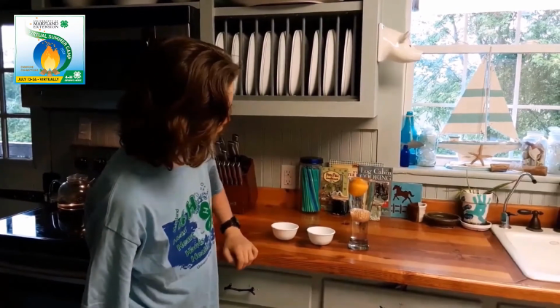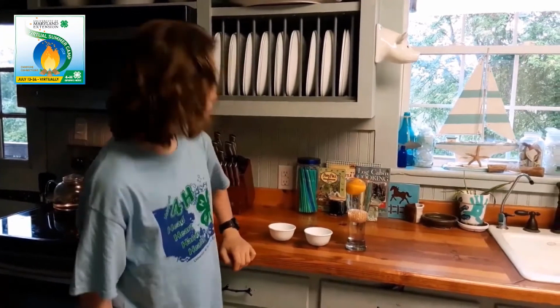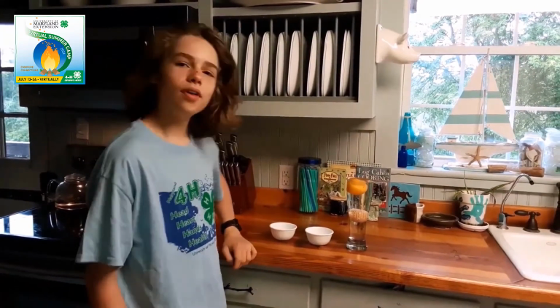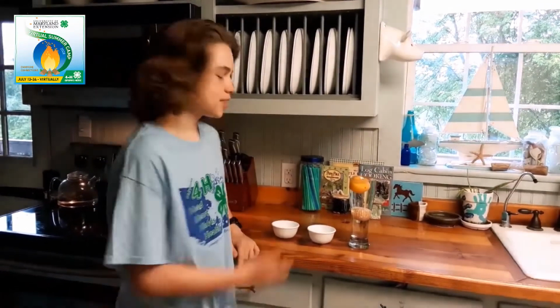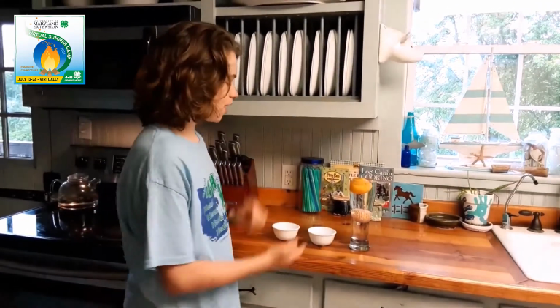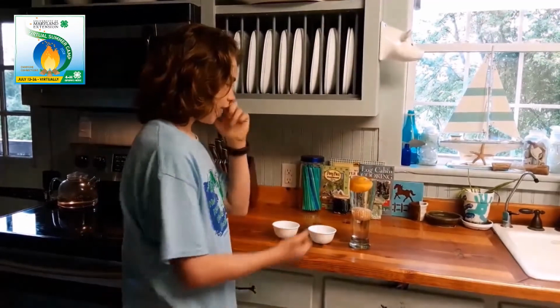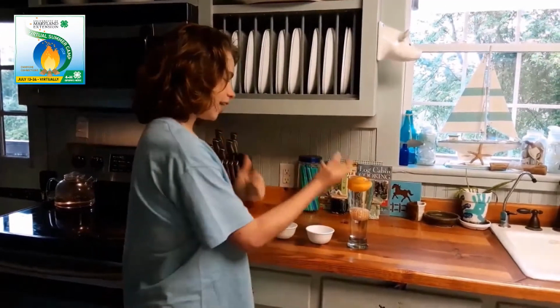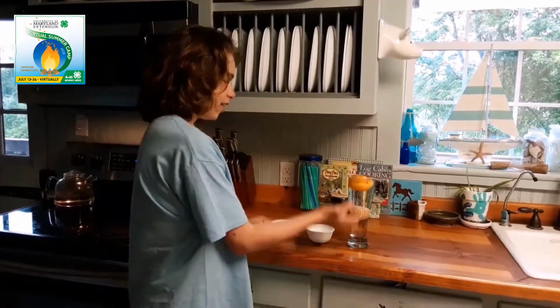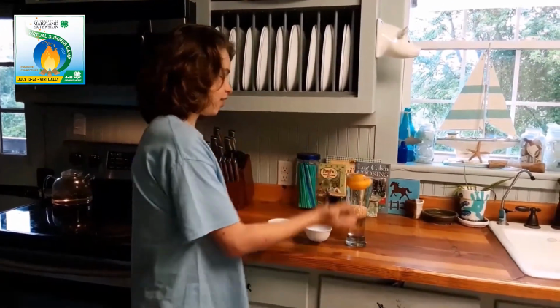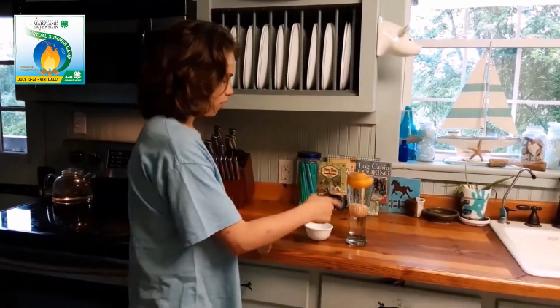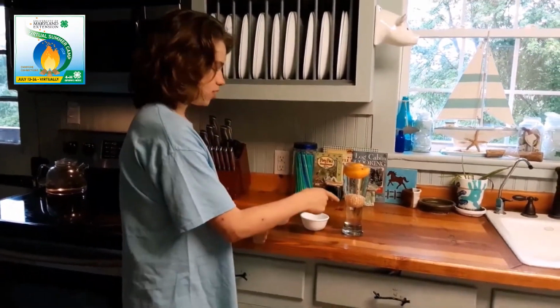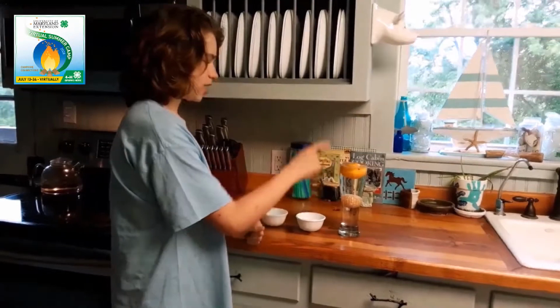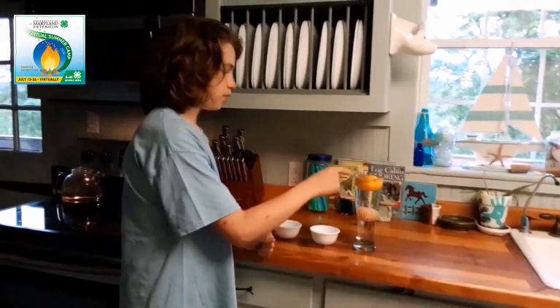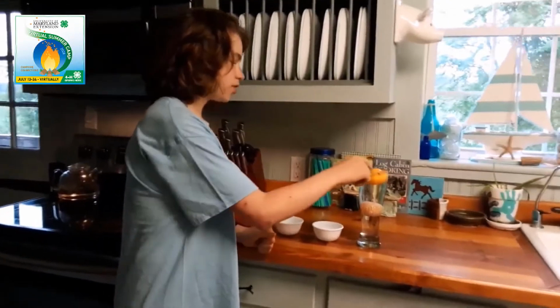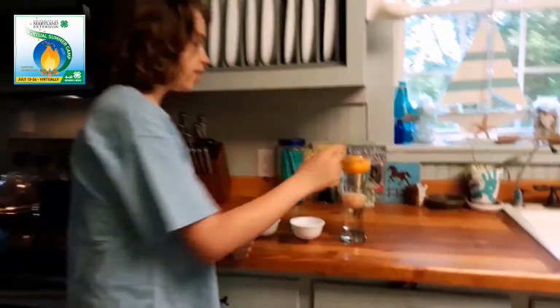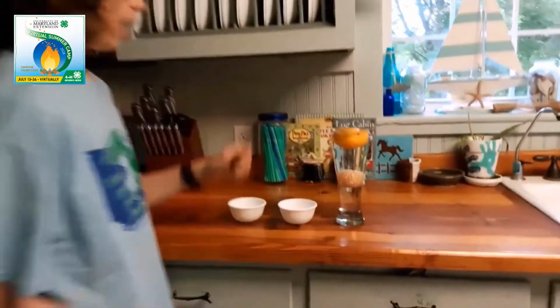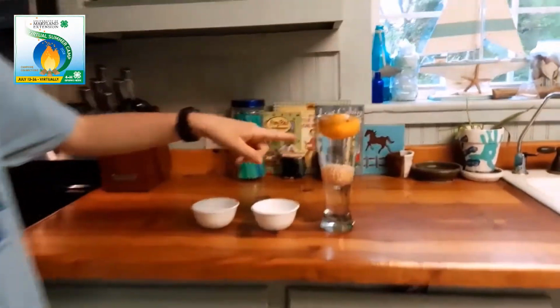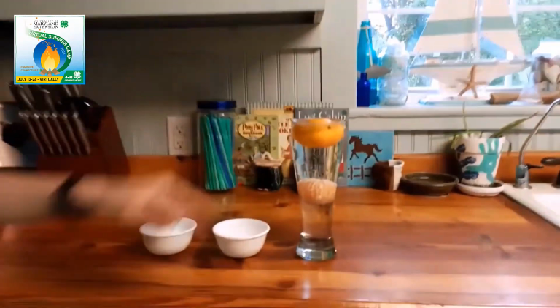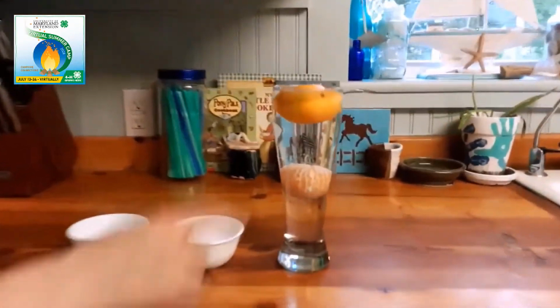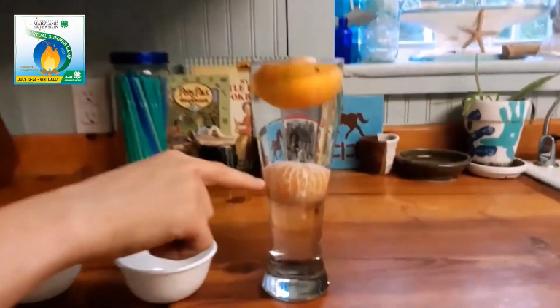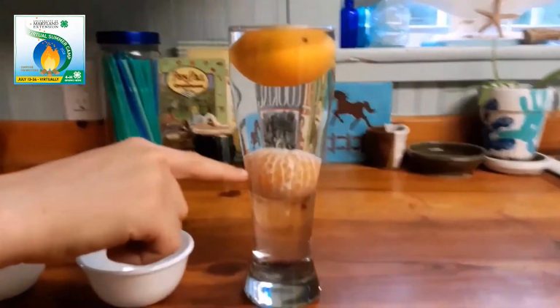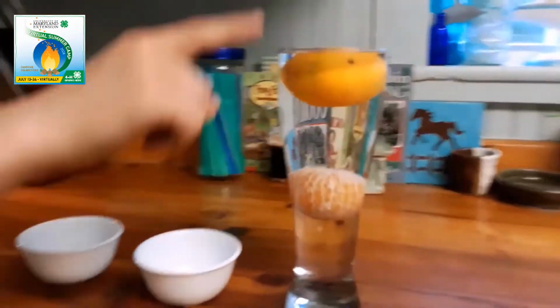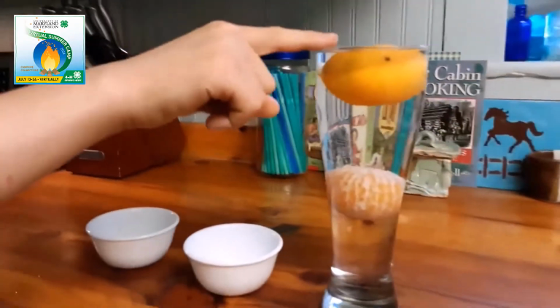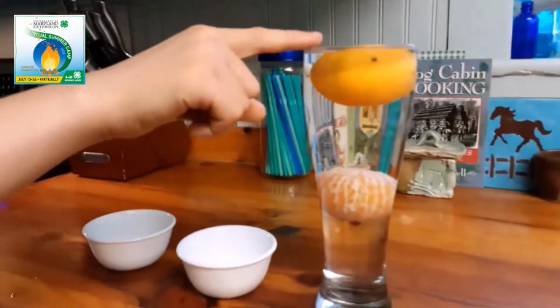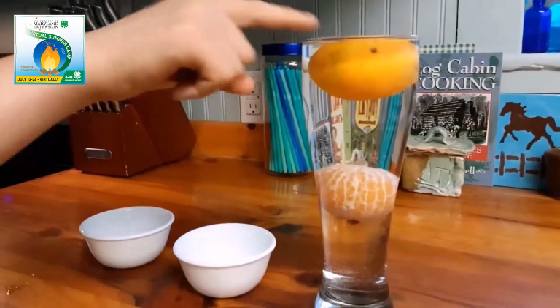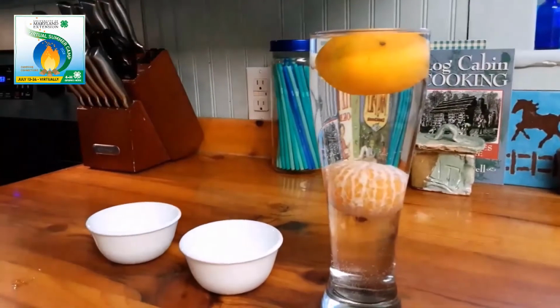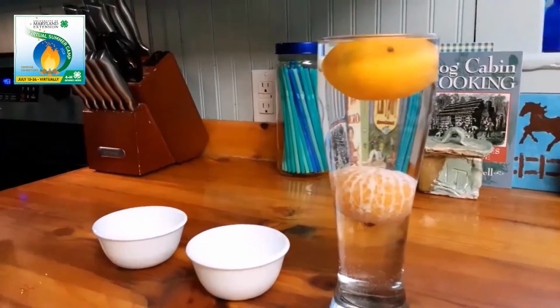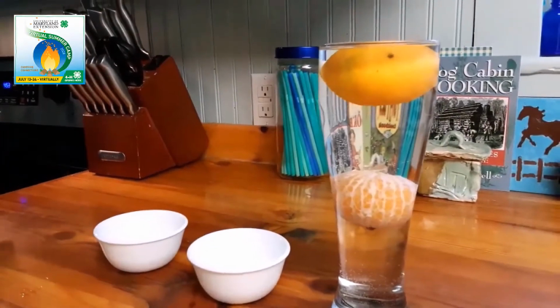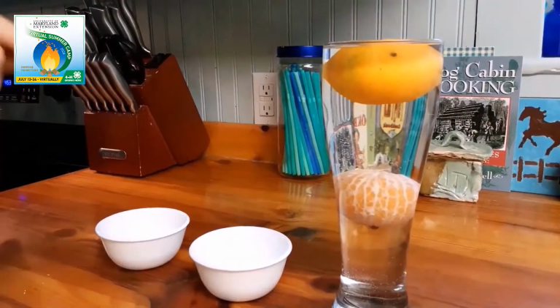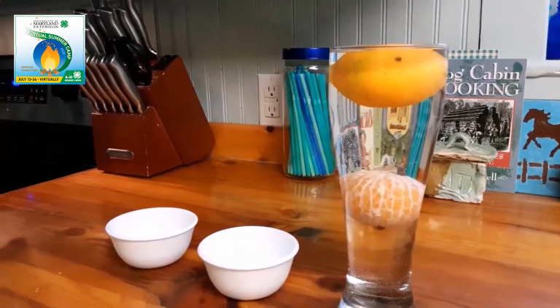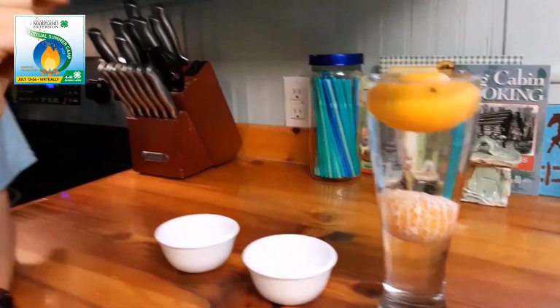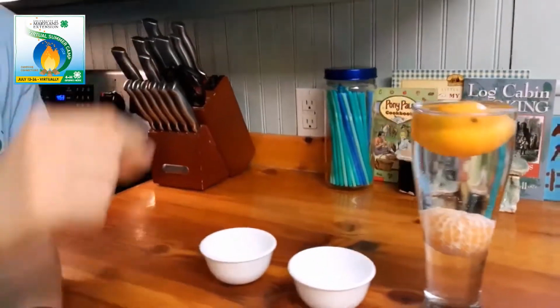Isn't that cool? They're the same thing, and yet this one sinks and this one floats. As you can see, this one is peeled and this one is not. And the peel is what makes the difference.